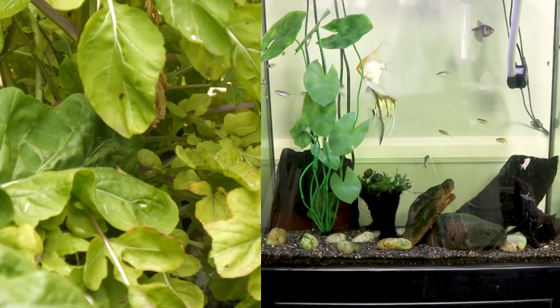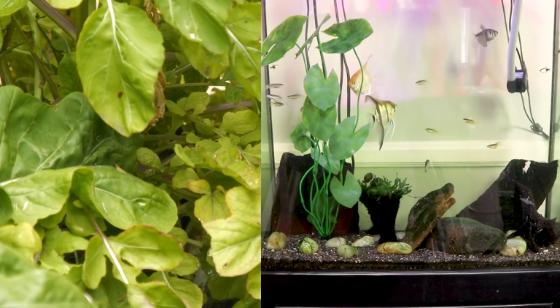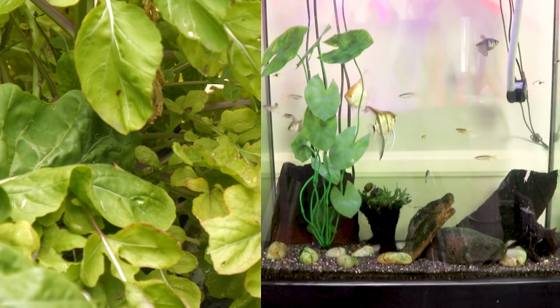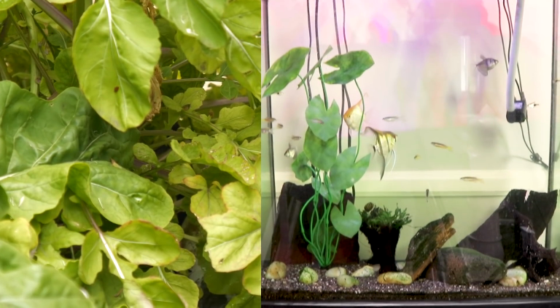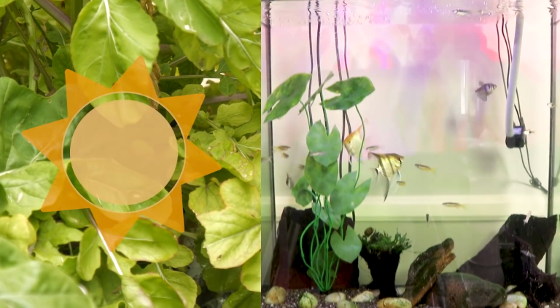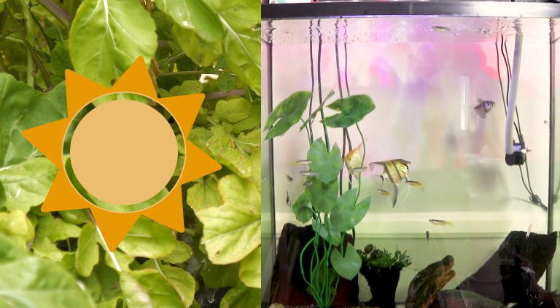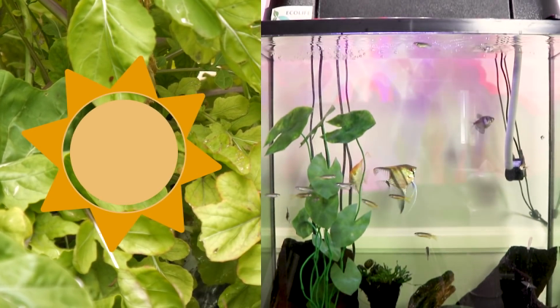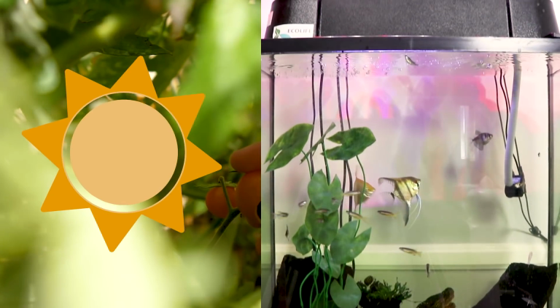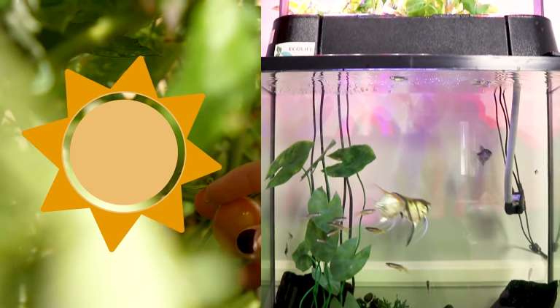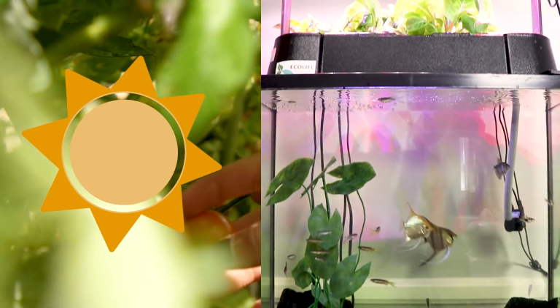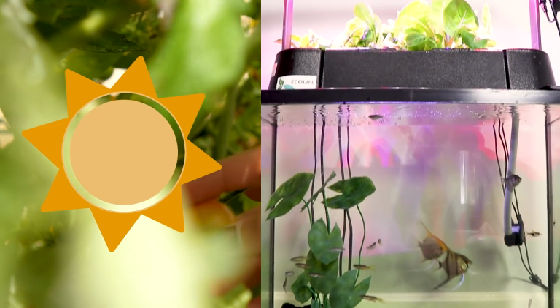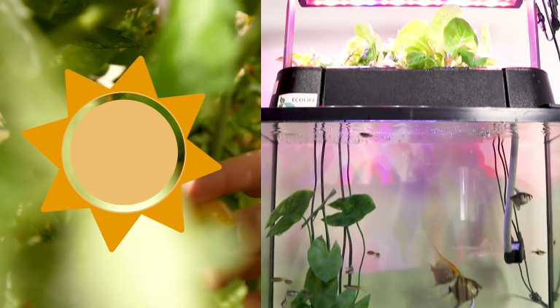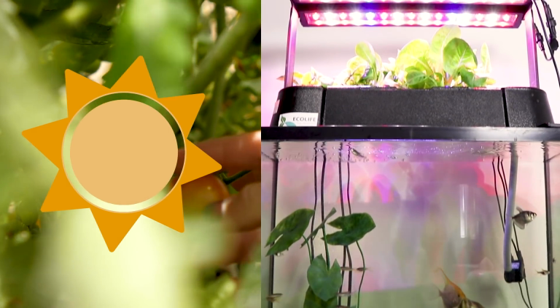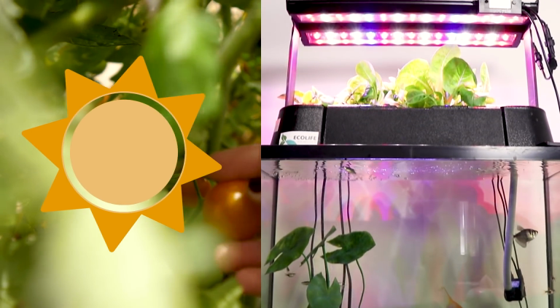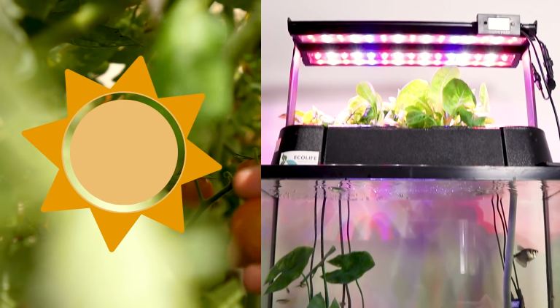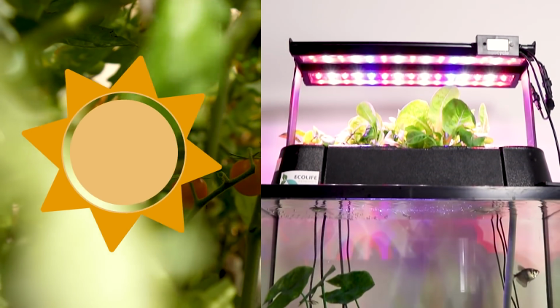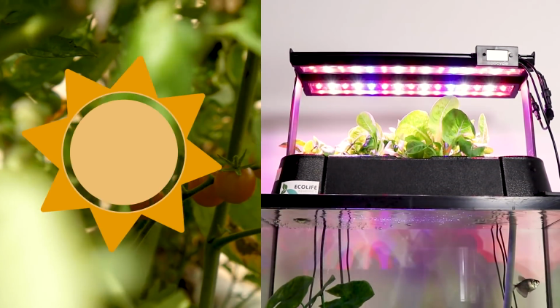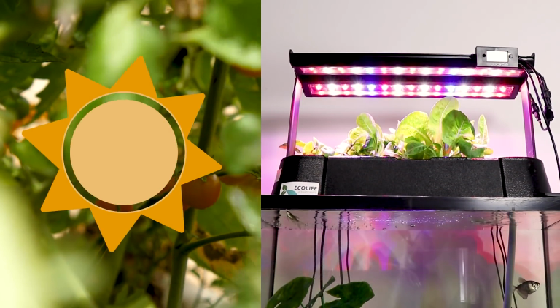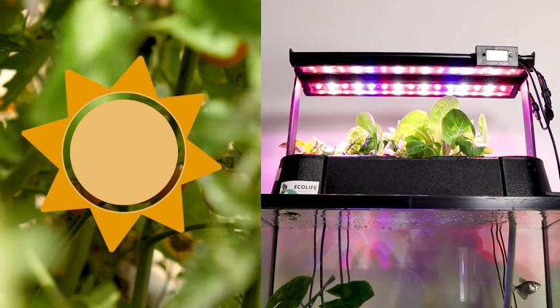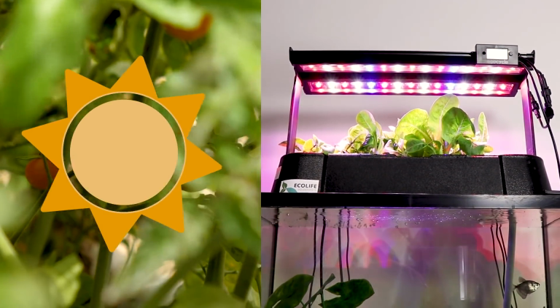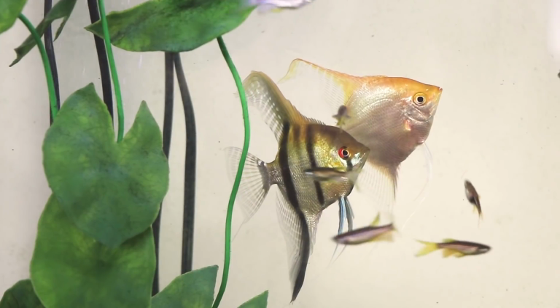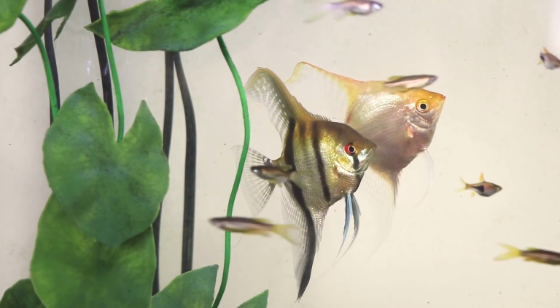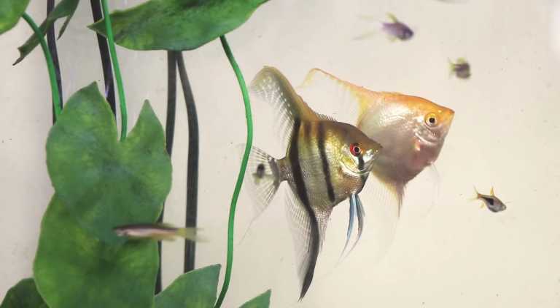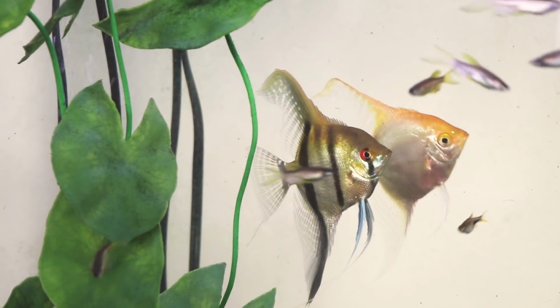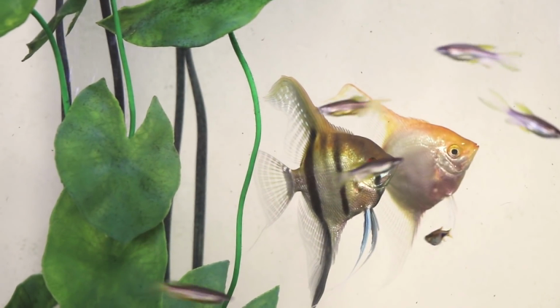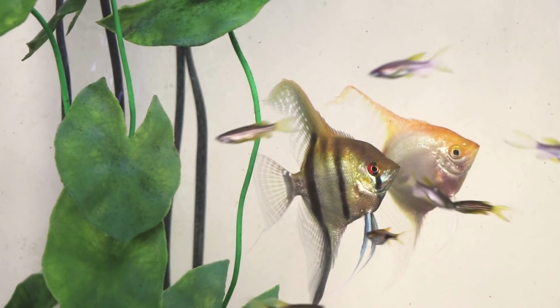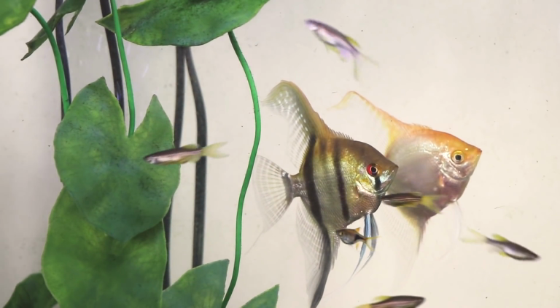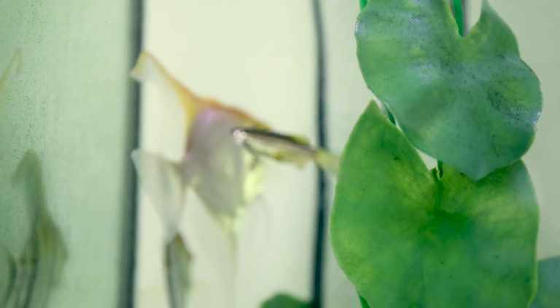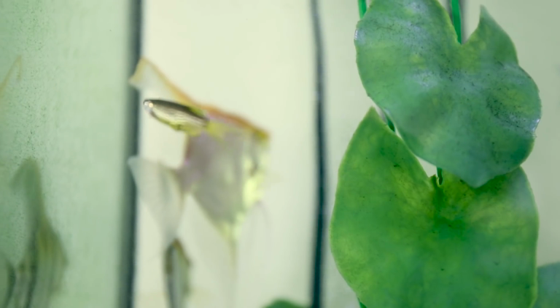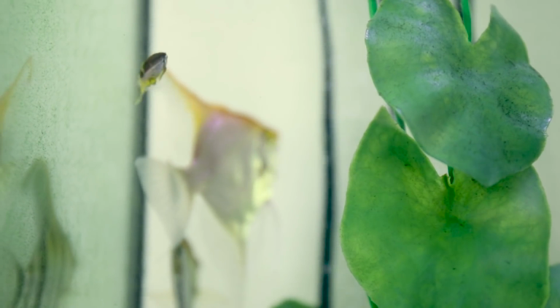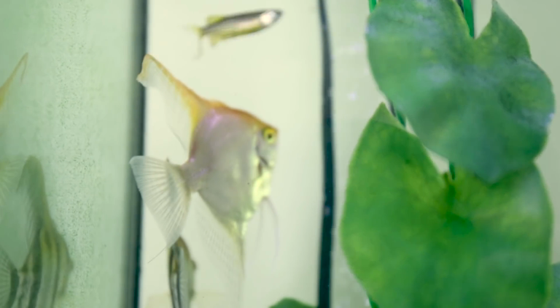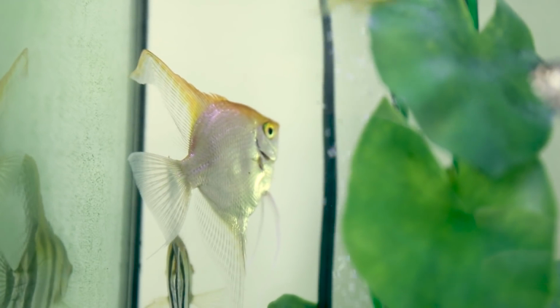Outside, plants use the sun to make themselves grow stronger, but inside, plants use a grow light in order to become big and beautiful. We know you are super eager to find out how all this works, so let's get started.